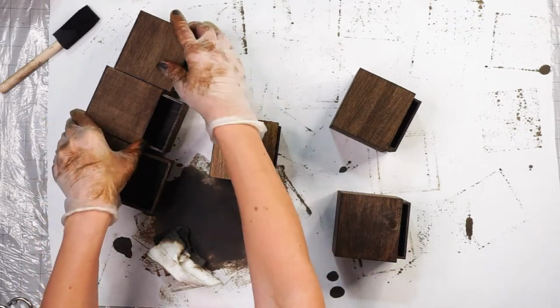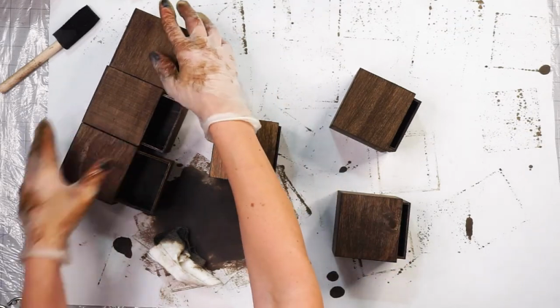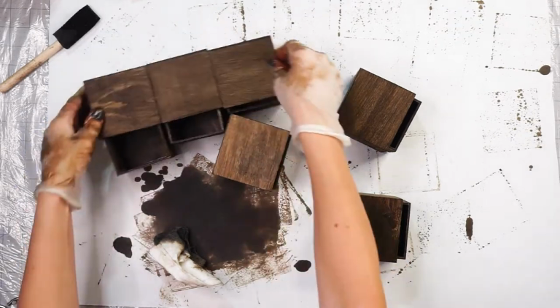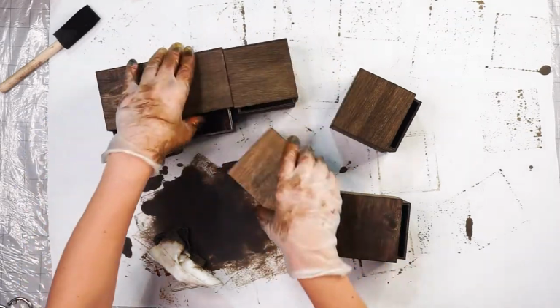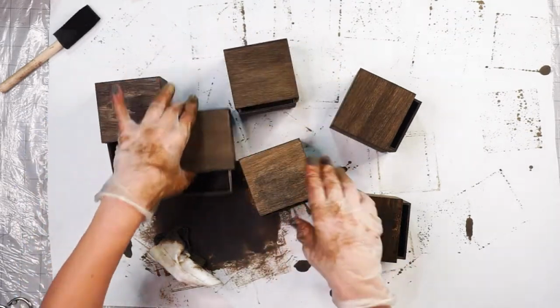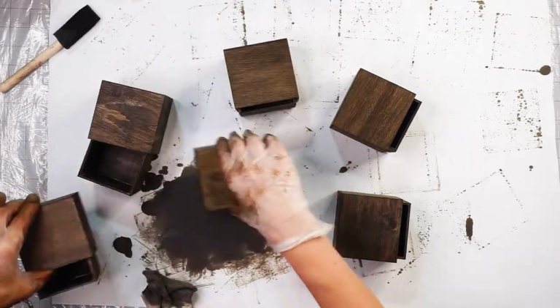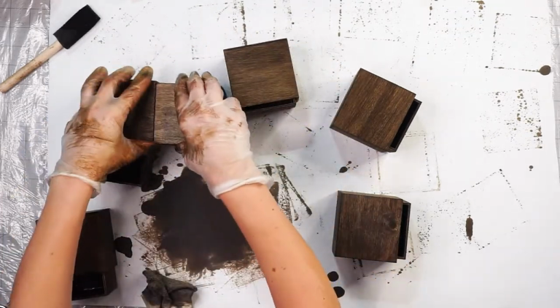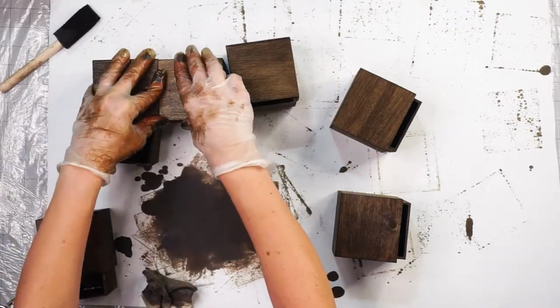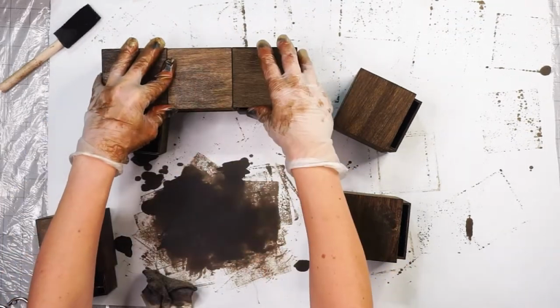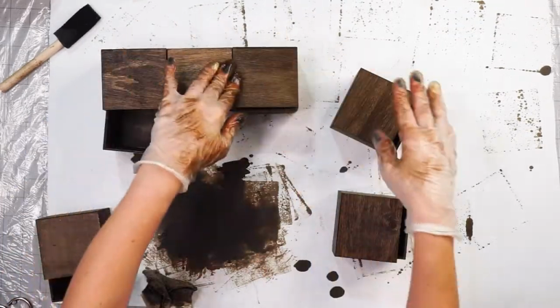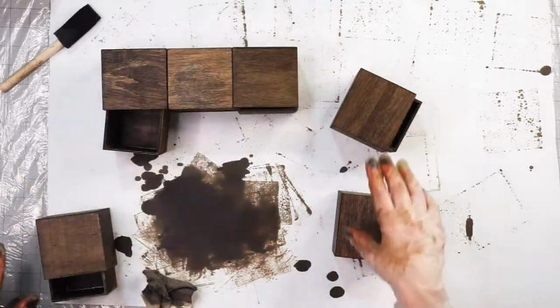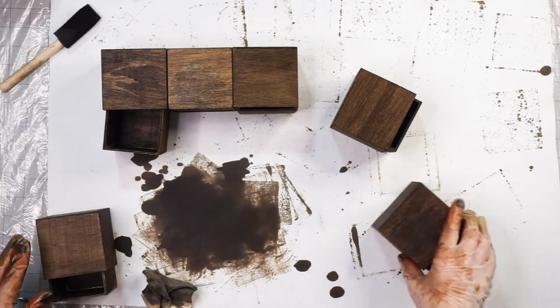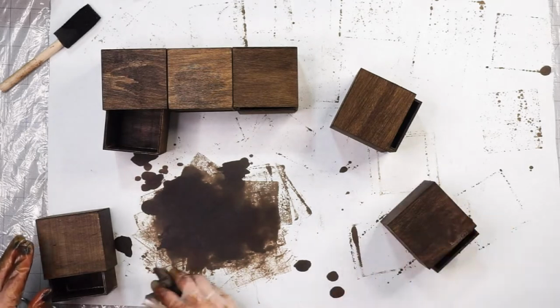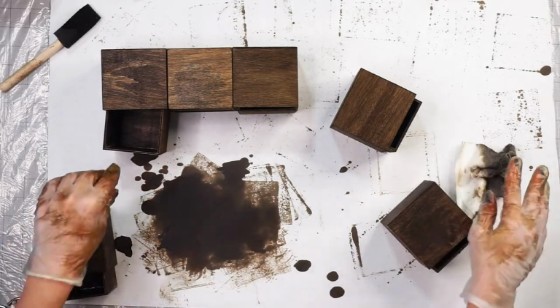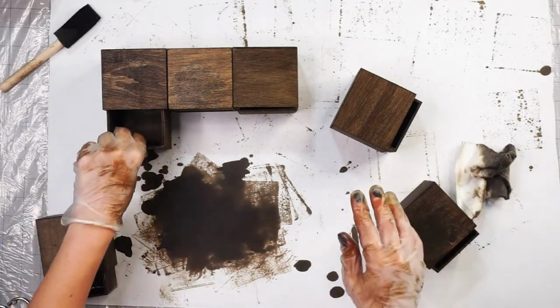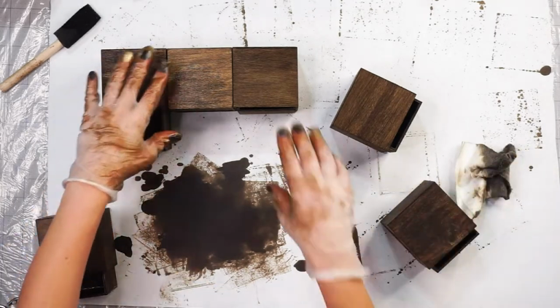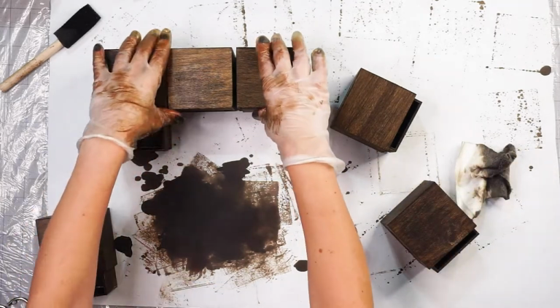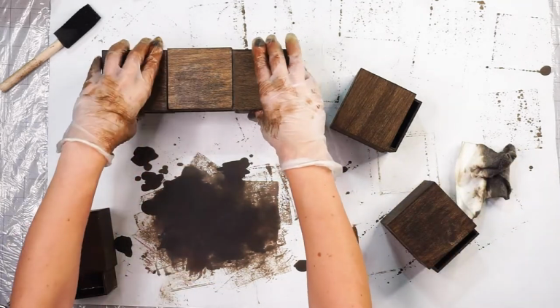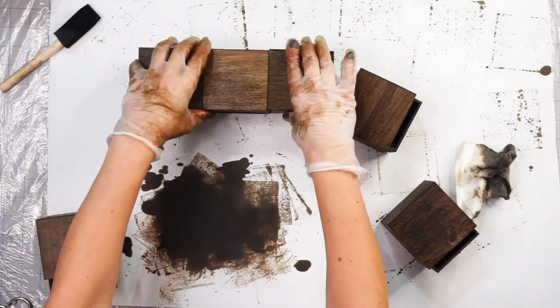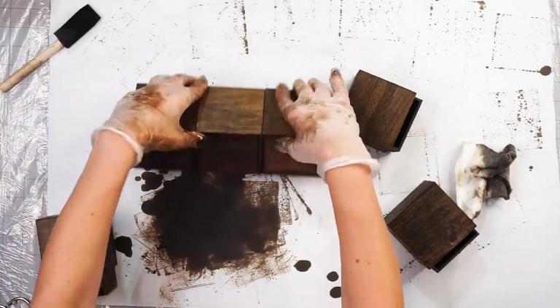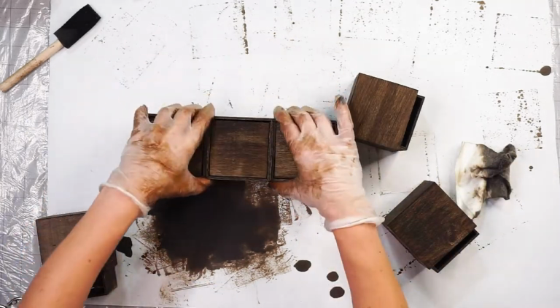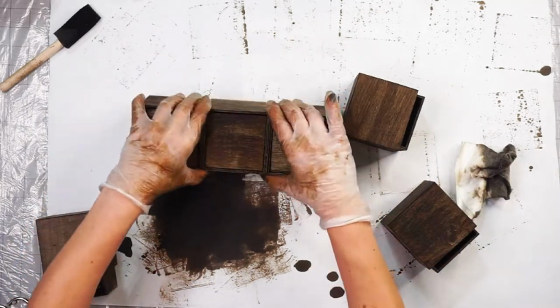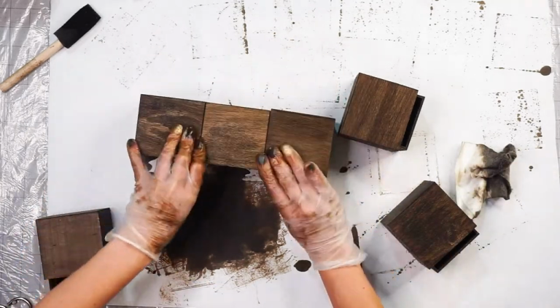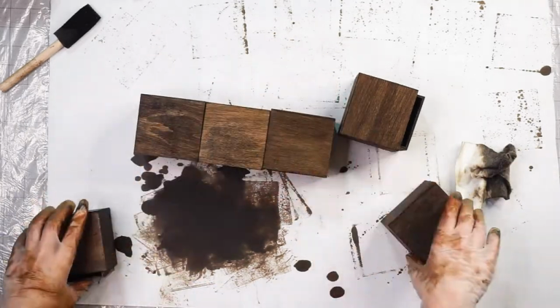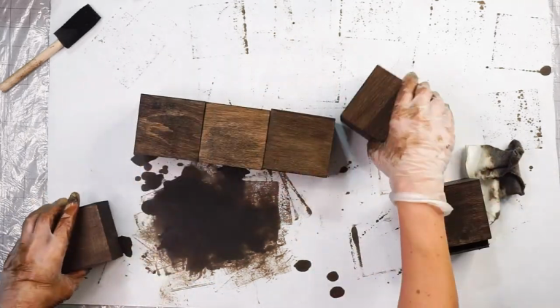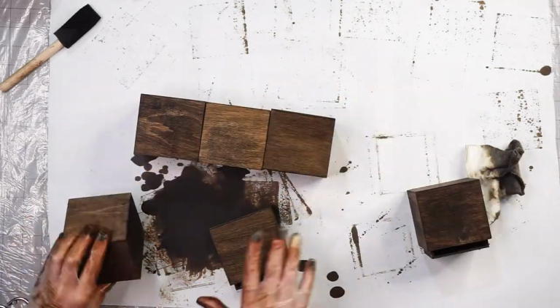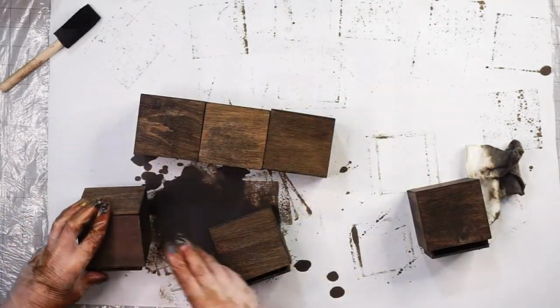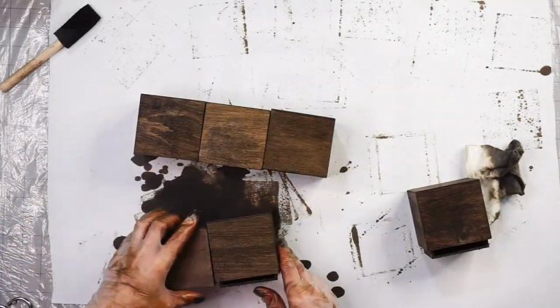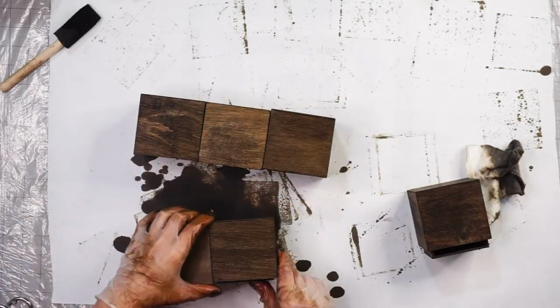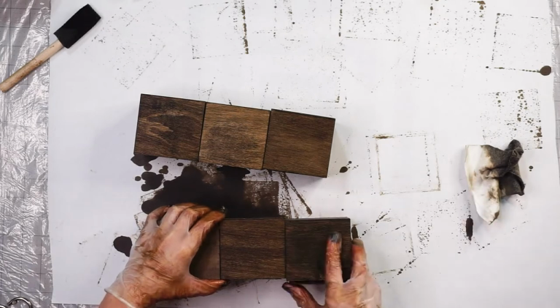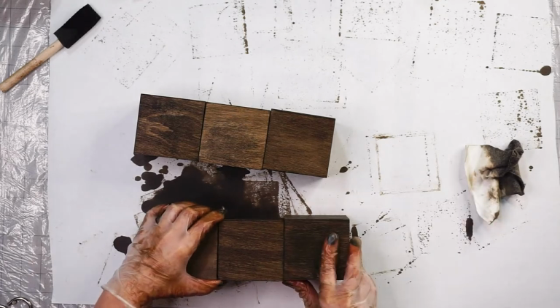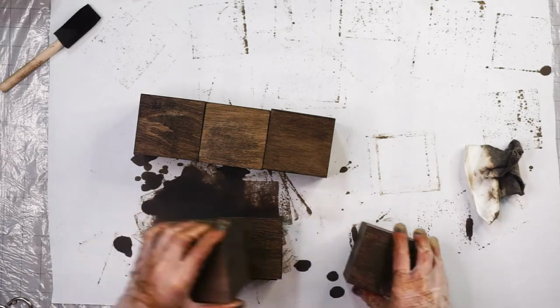Once those pieces are dry, I'm trying to pre-assemble the boxes how I want them to go, because they're not the same height and I don't want it to be wonky once I glue it together.